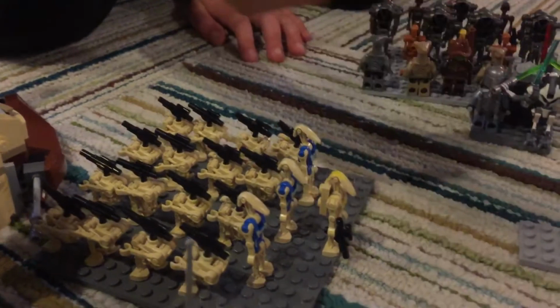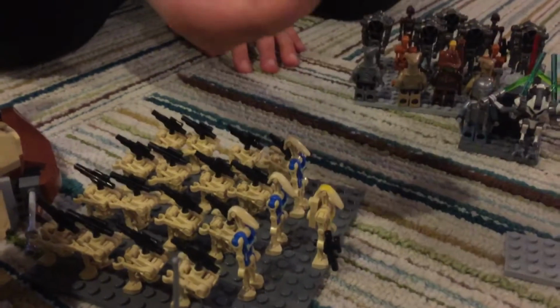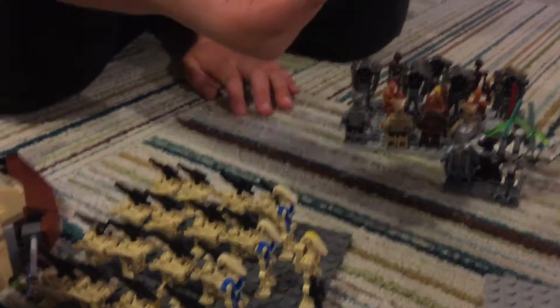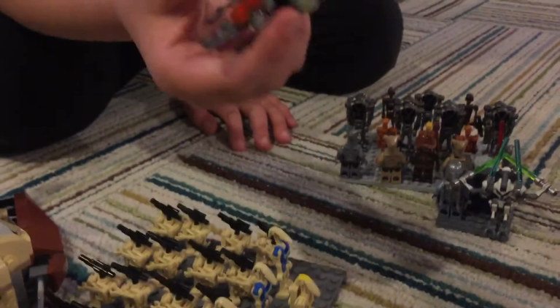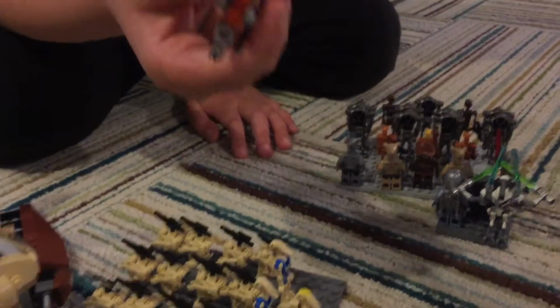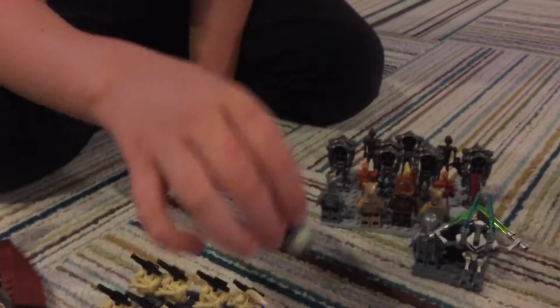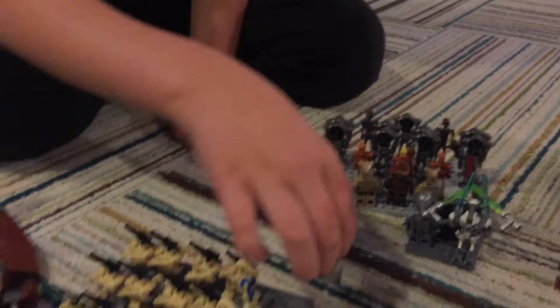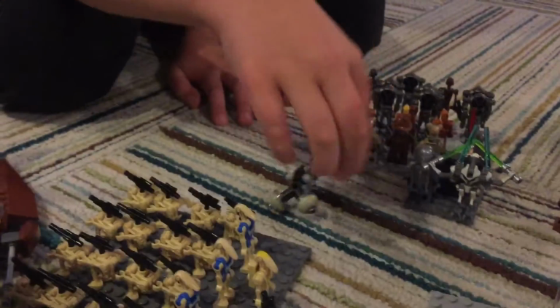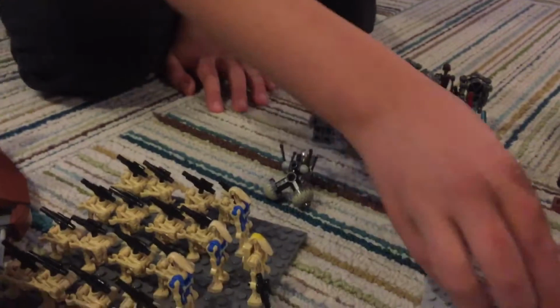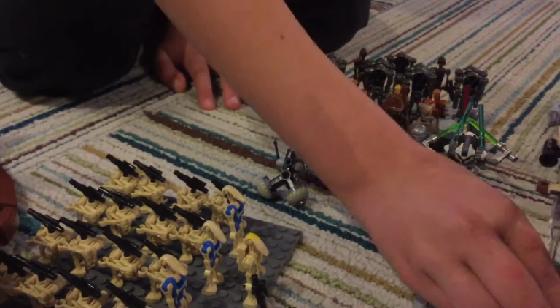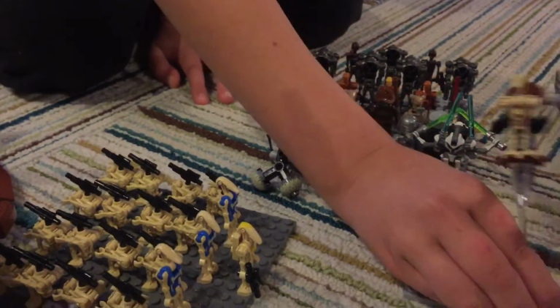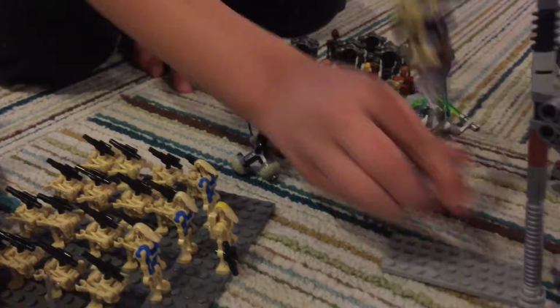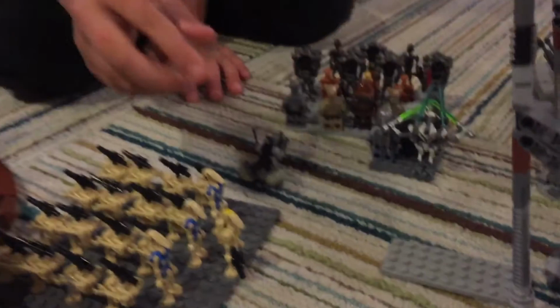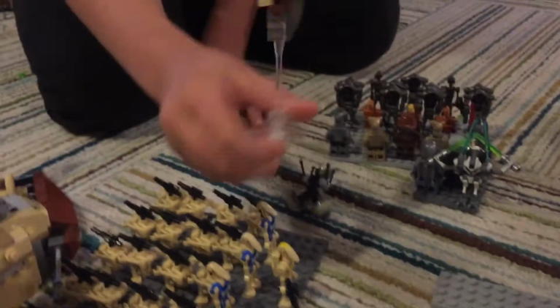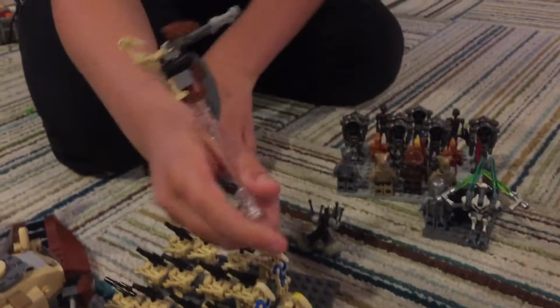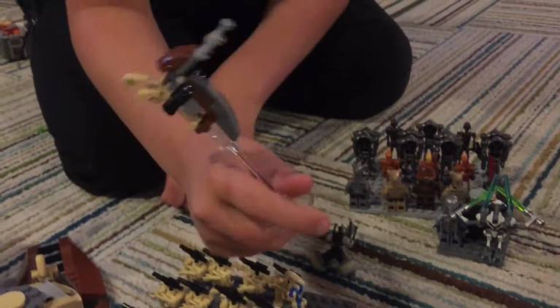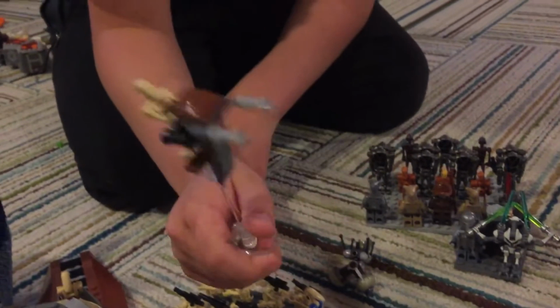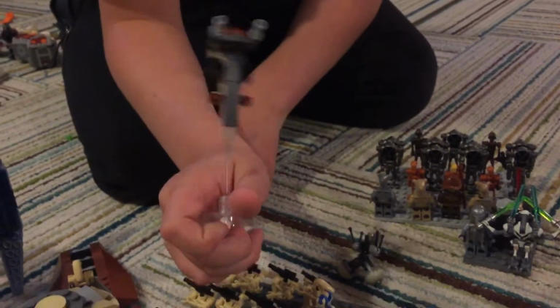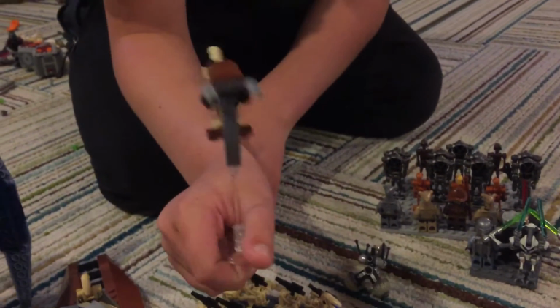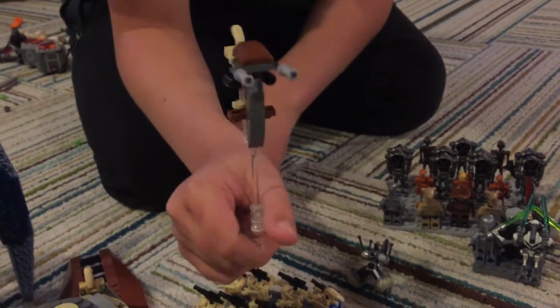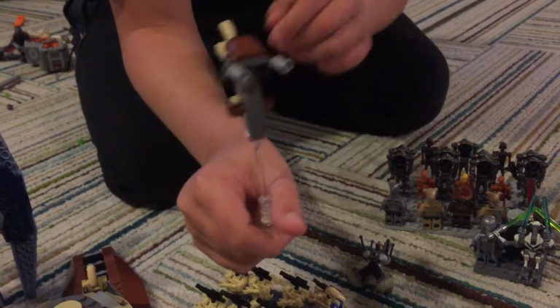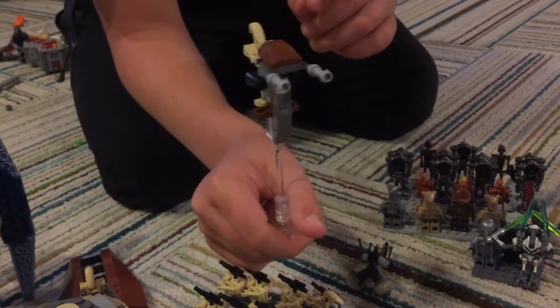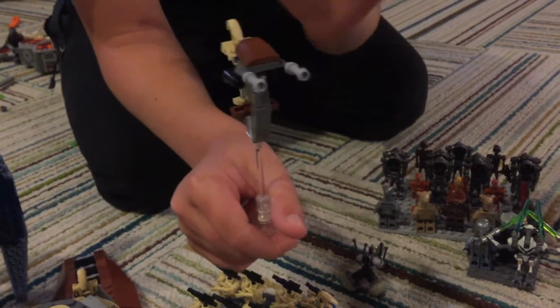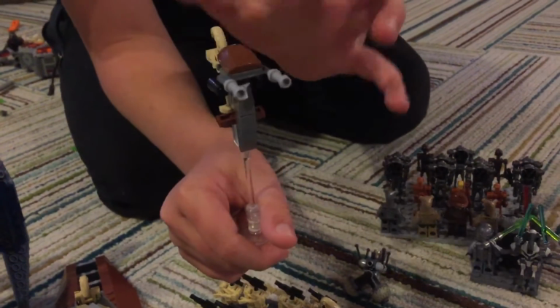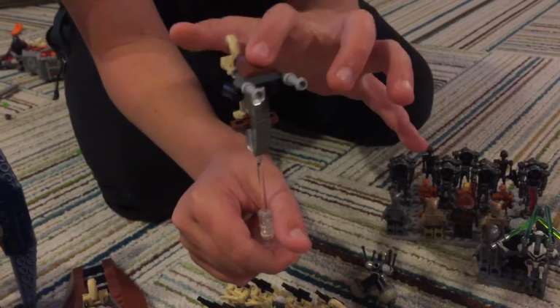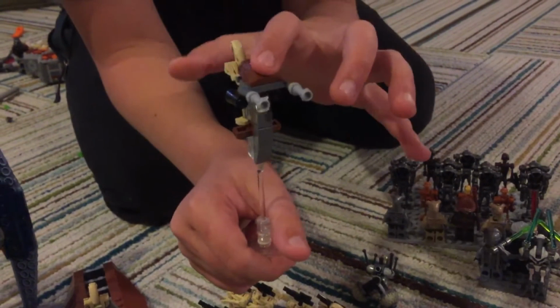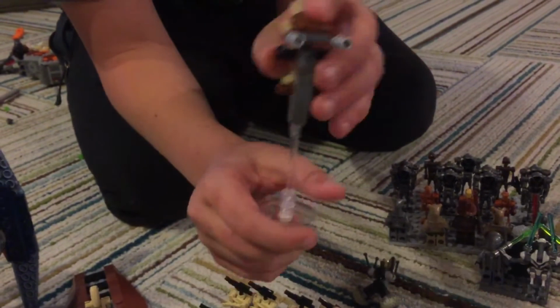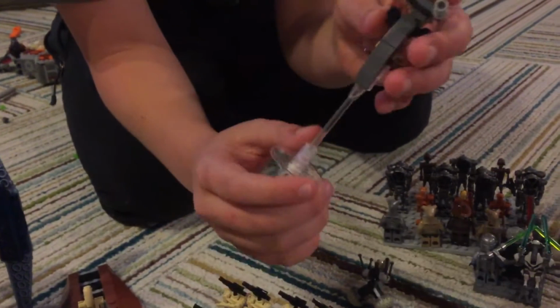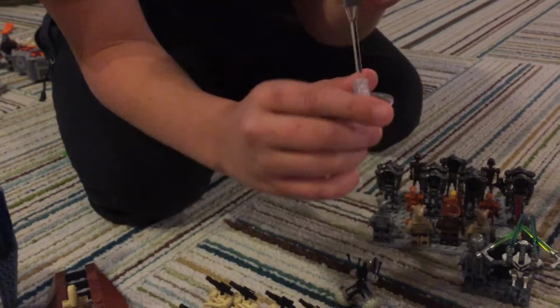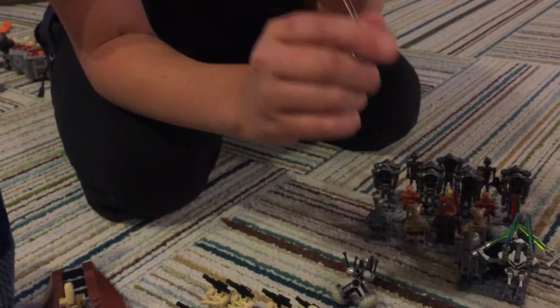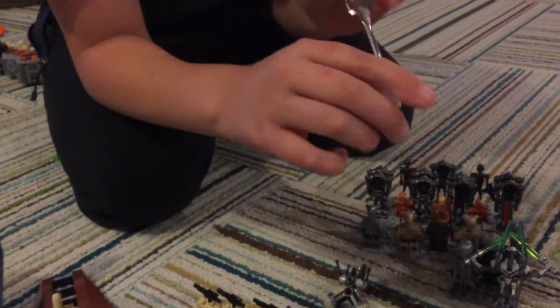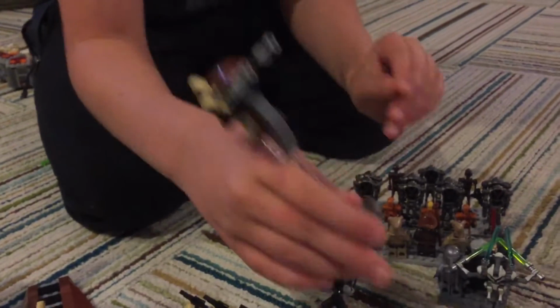Buzz Droid — I don't know what that is. We have a Stap. I'm going to be getting one more of these types. And then a blue one.